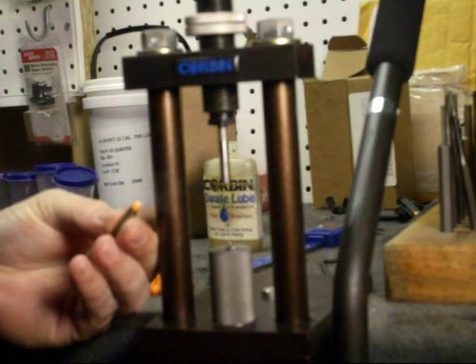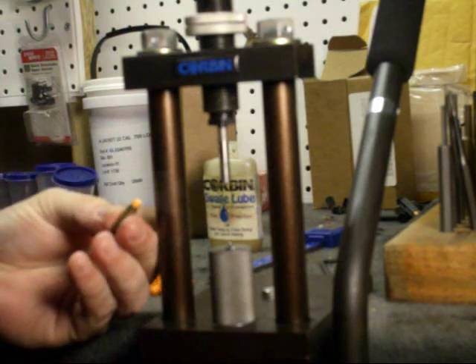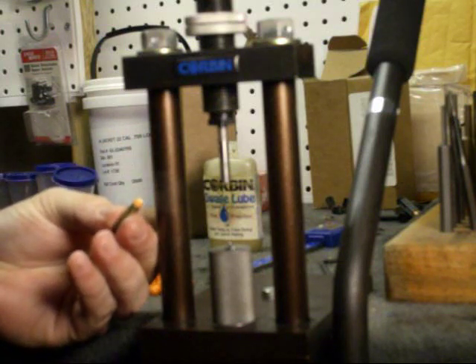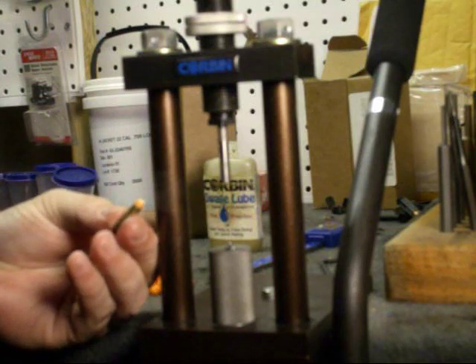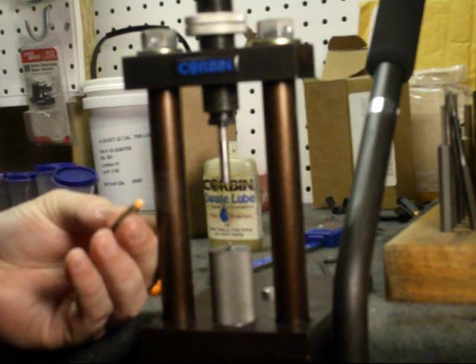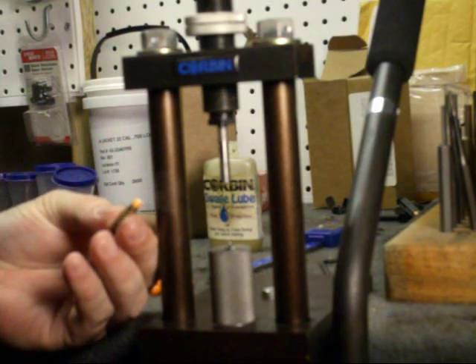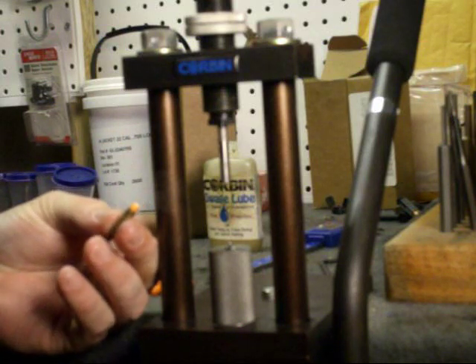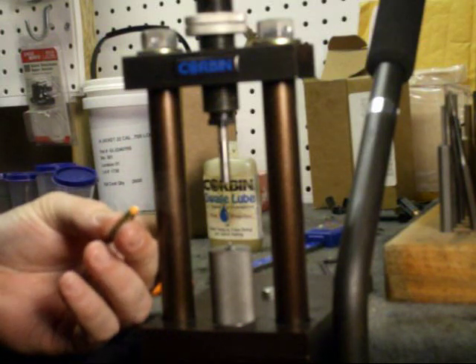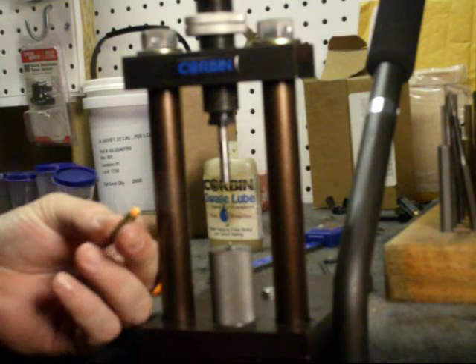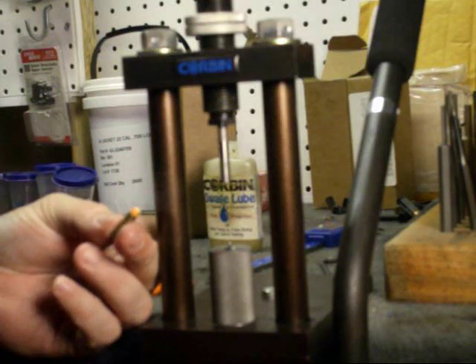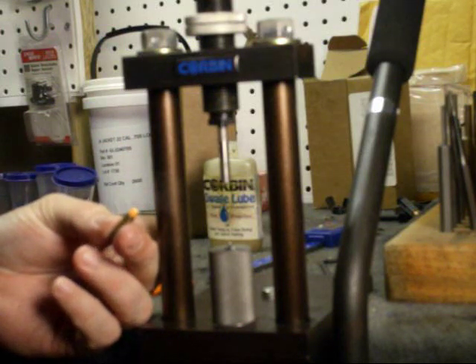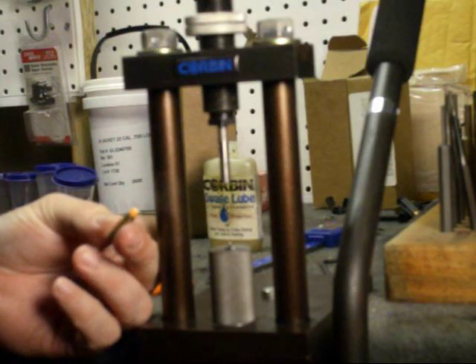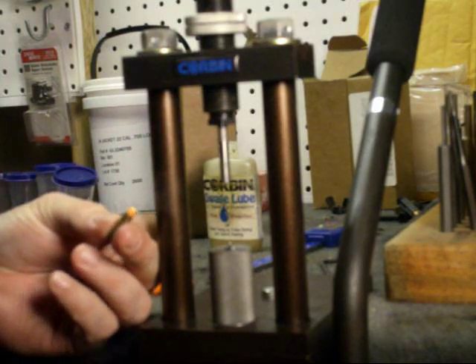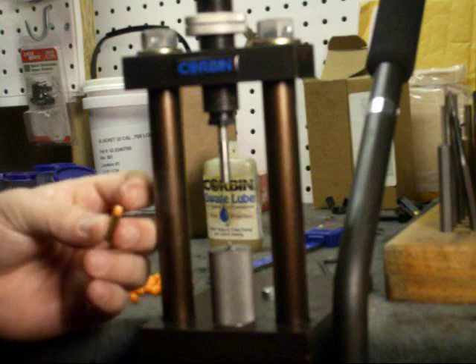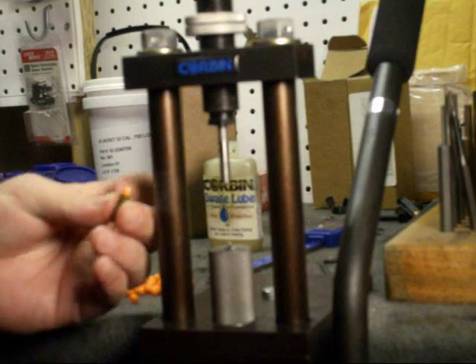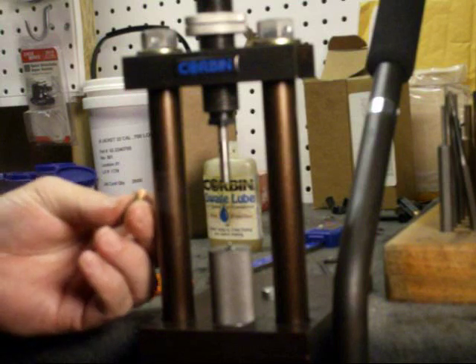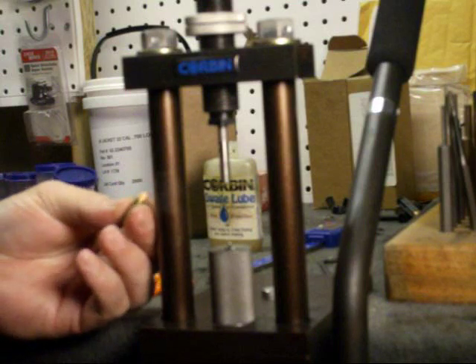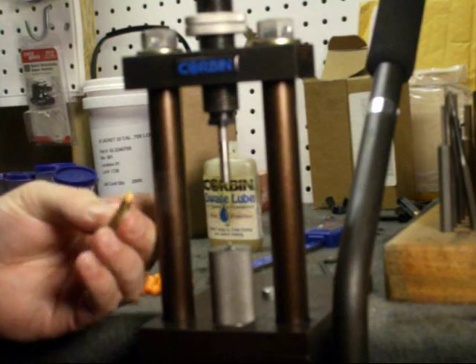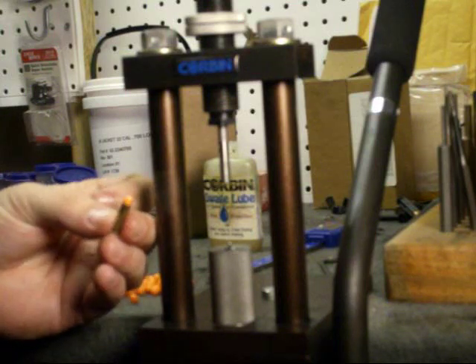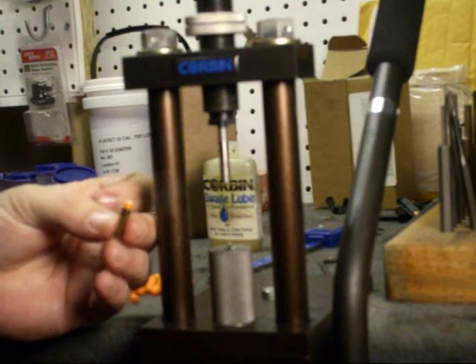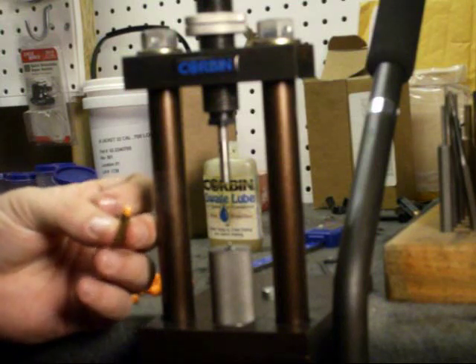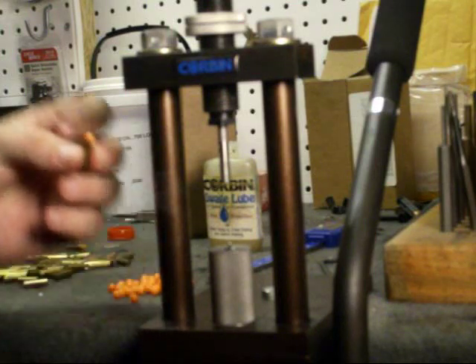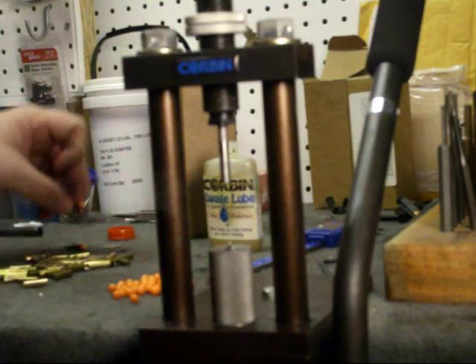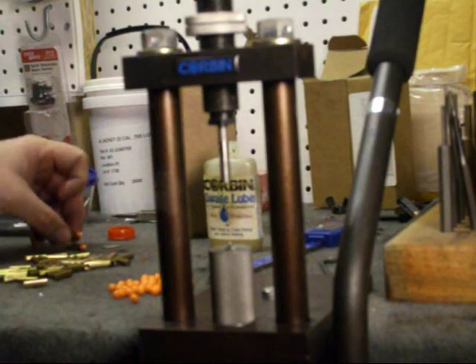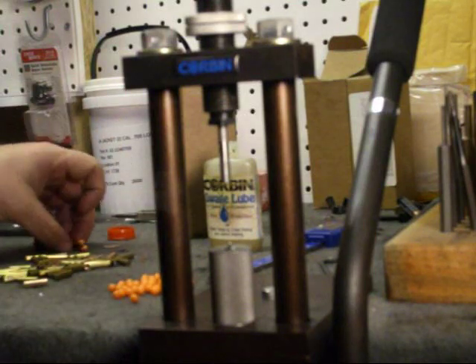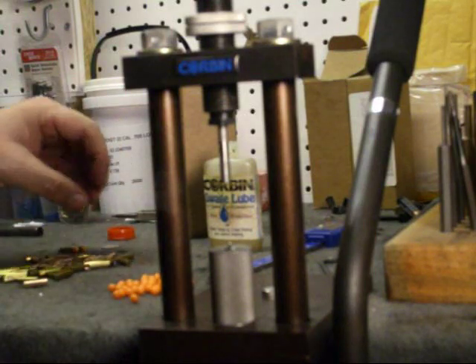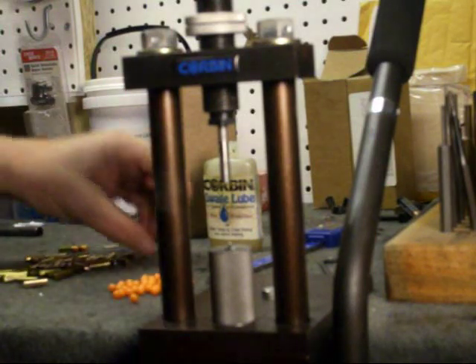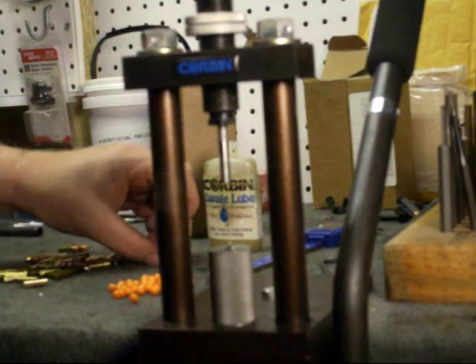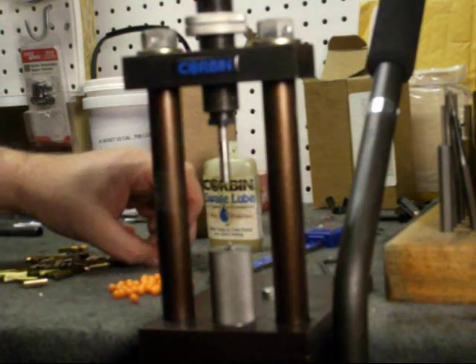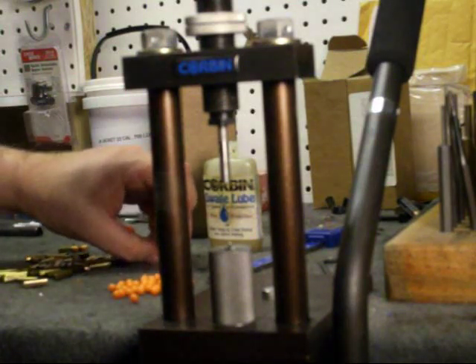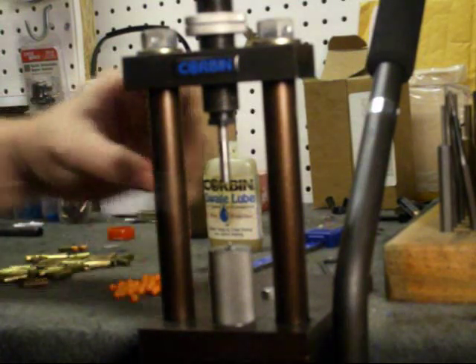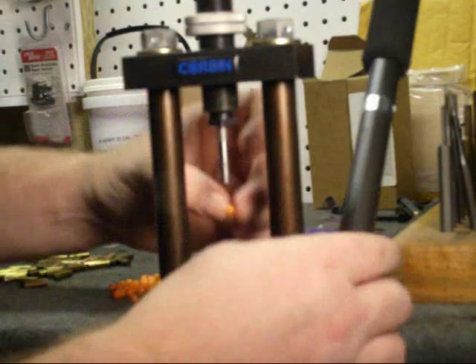It helps with the BC — it makes it a little bit longer, and it adds about a grain and a half in weight to the actual projectile. Let's make a couple more.